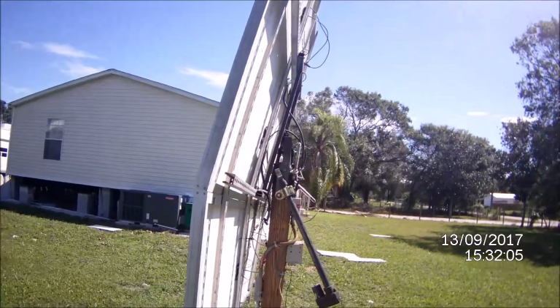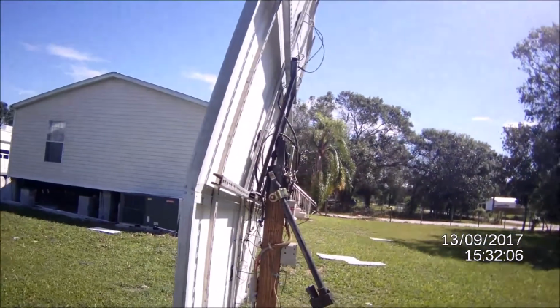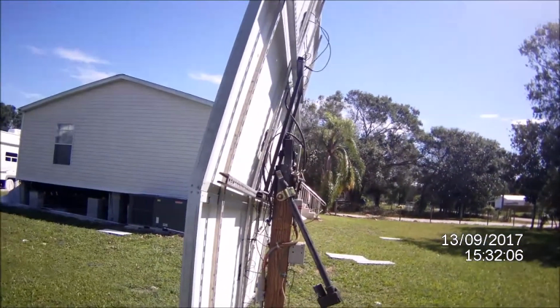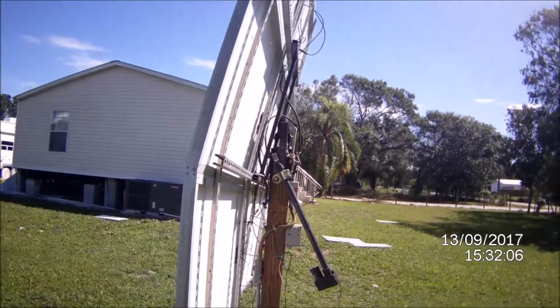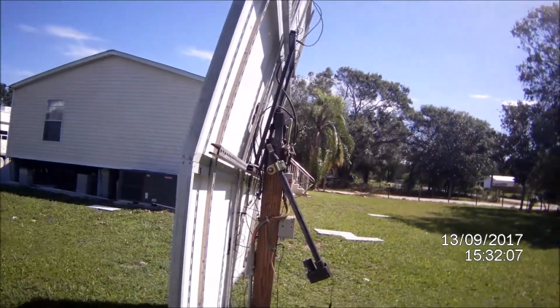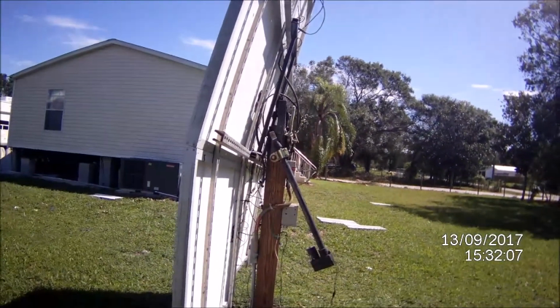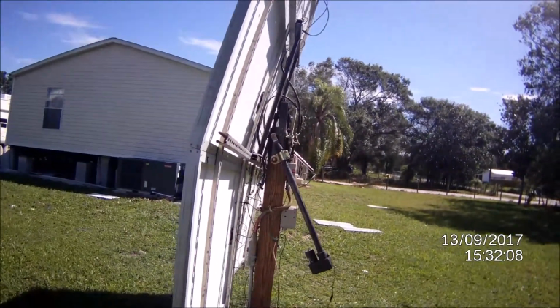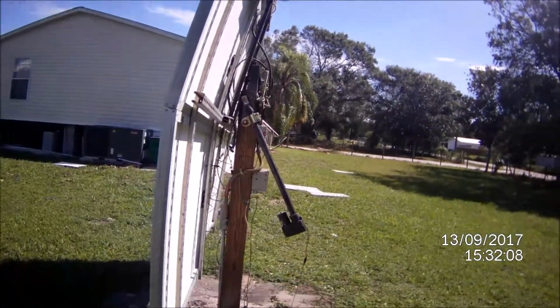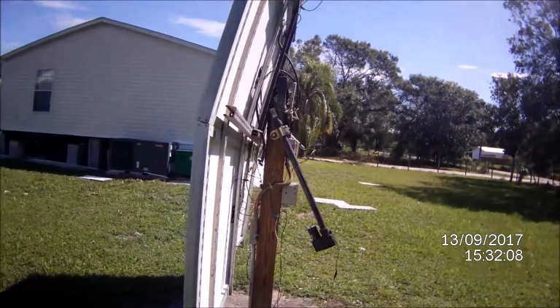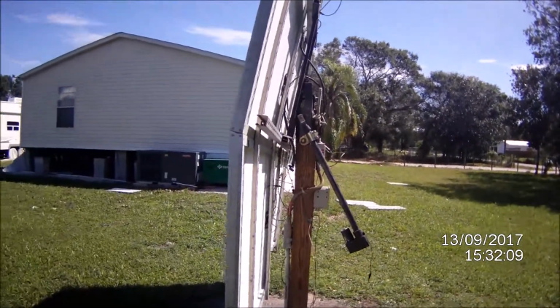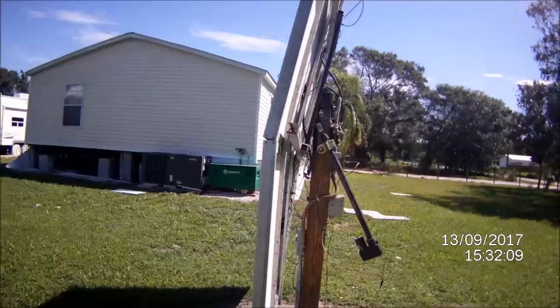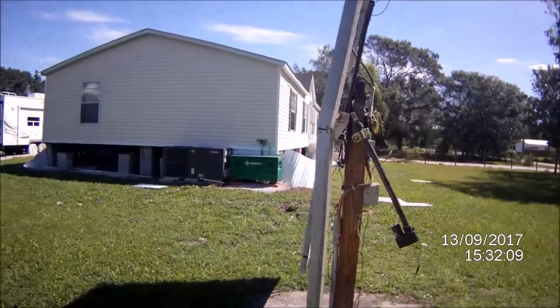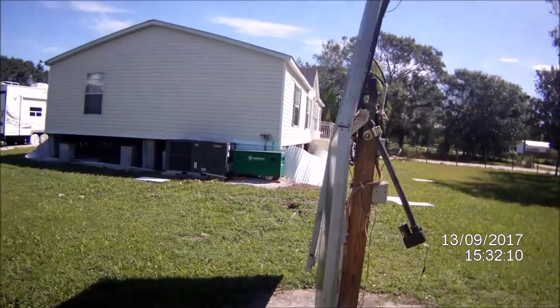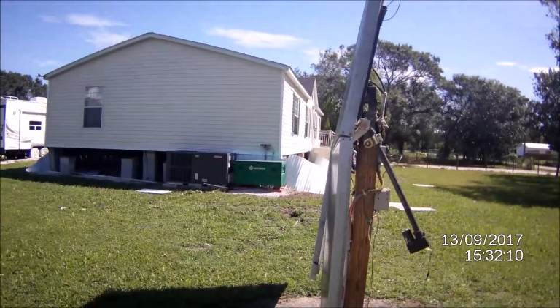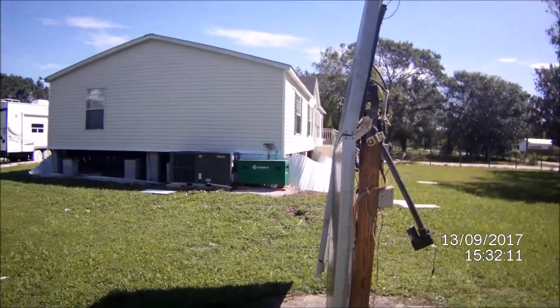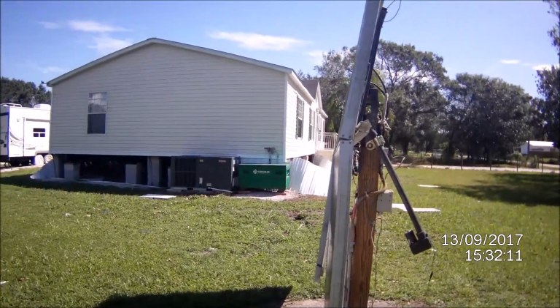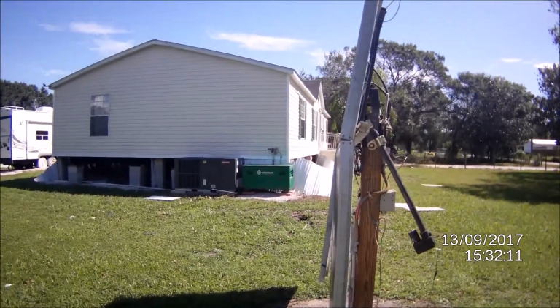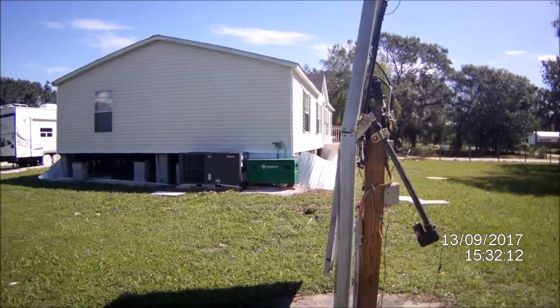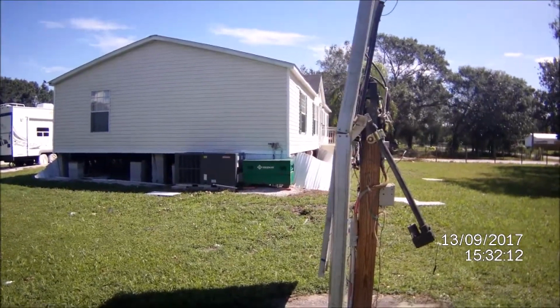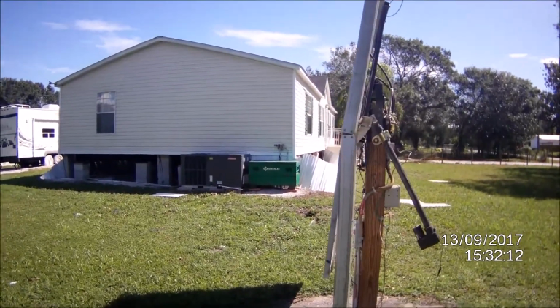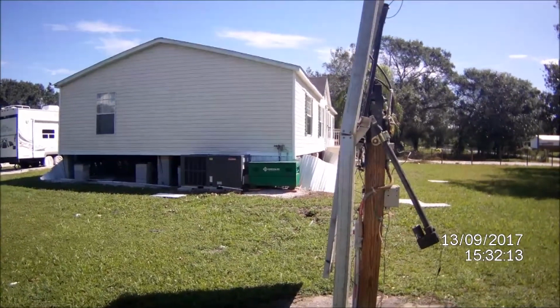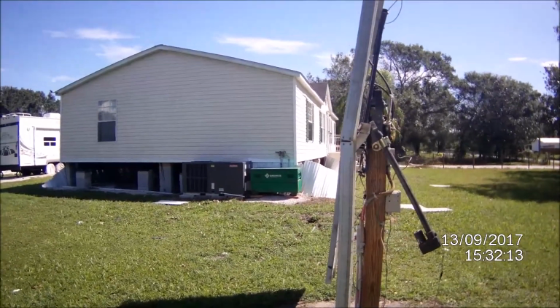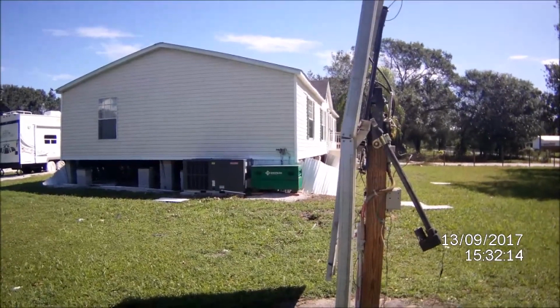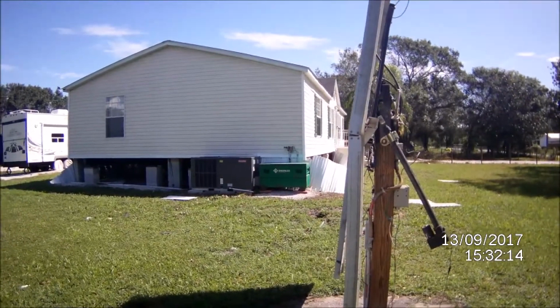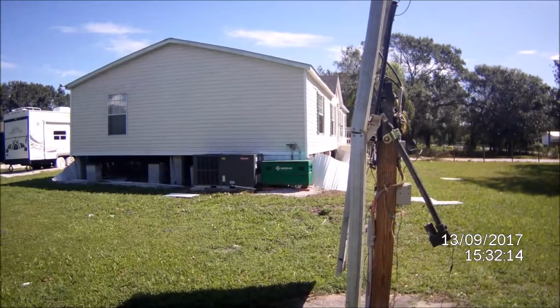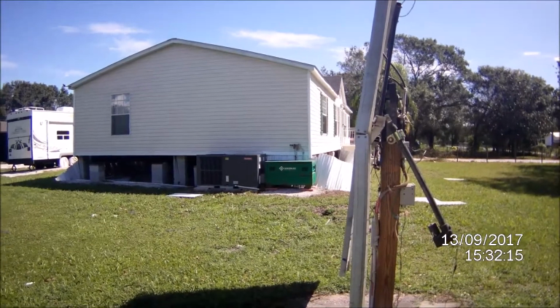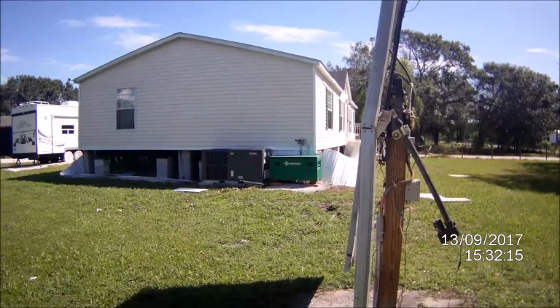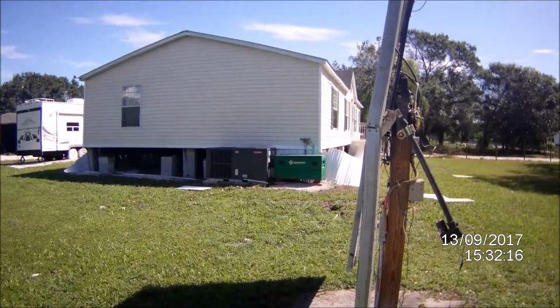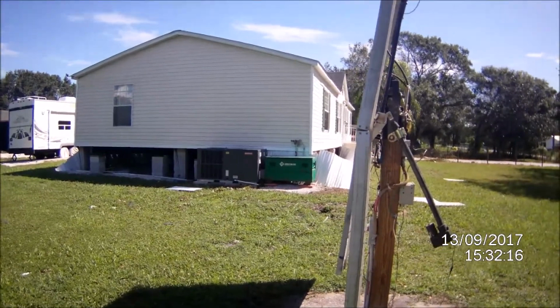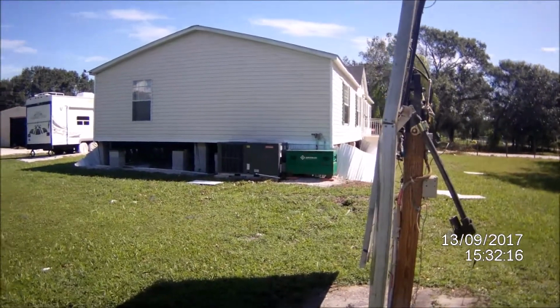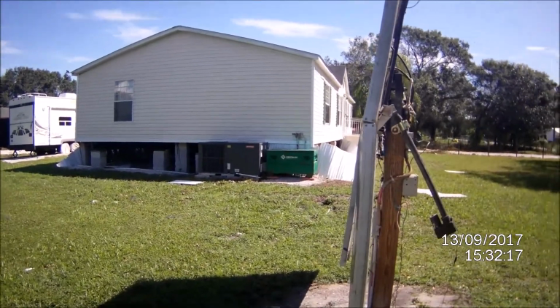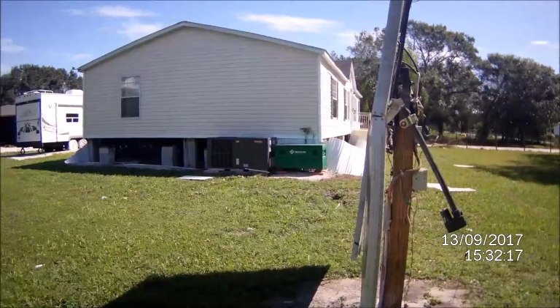I'm going to put the actuator back up. It's about three o'clock now, and I'm going in the house to hook up my inverter and my solar charge controllers. I took all of that with me — the only things left behind were obviously the AC and the battery box.